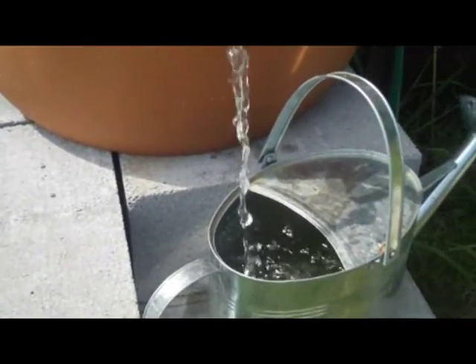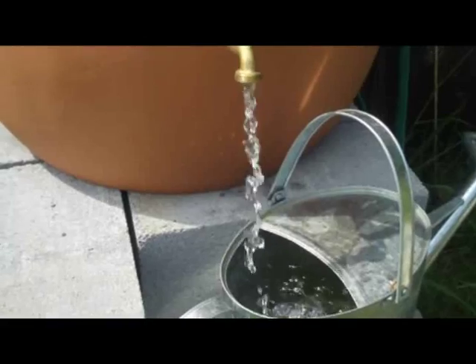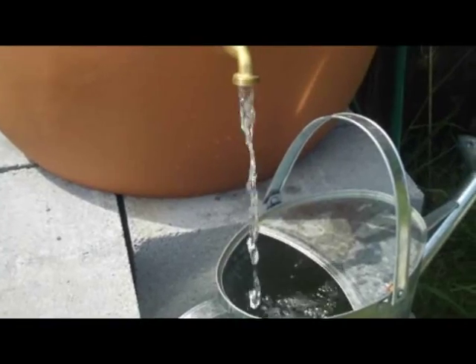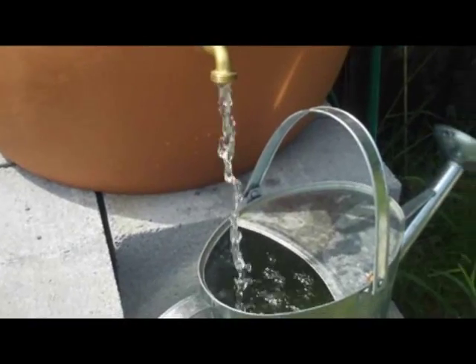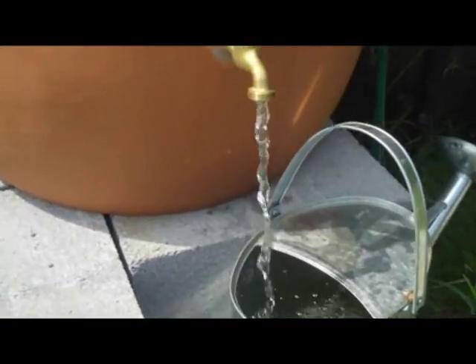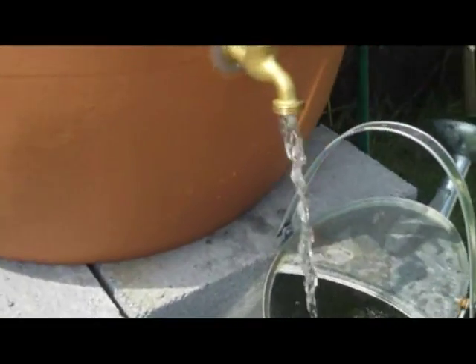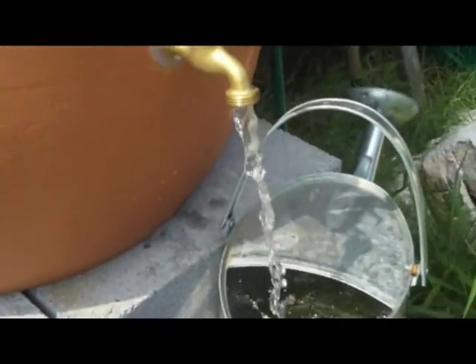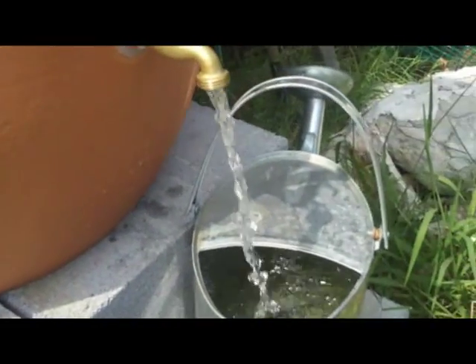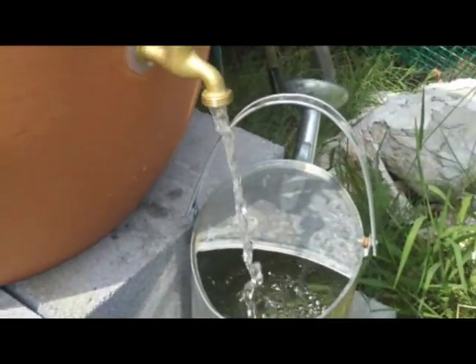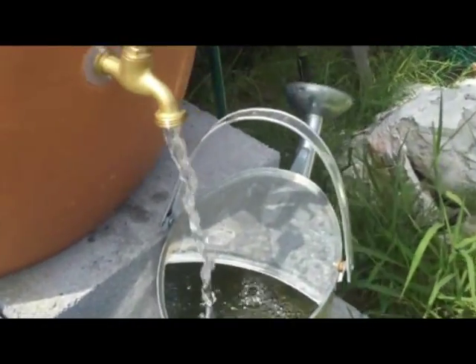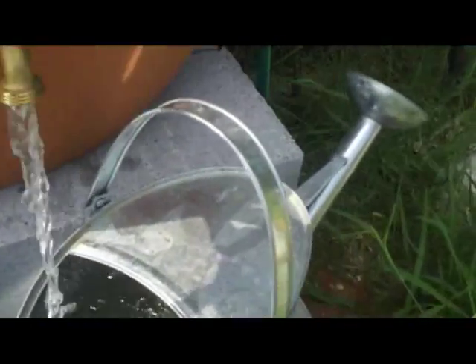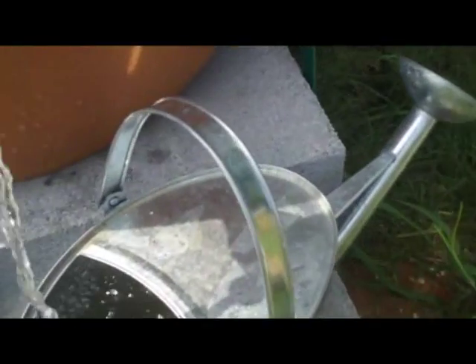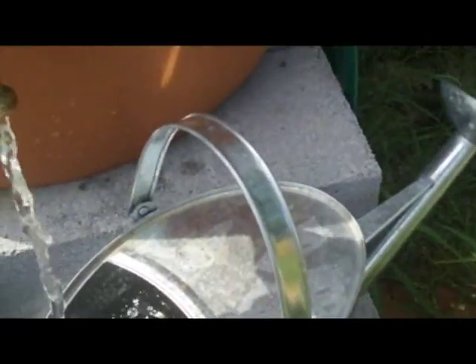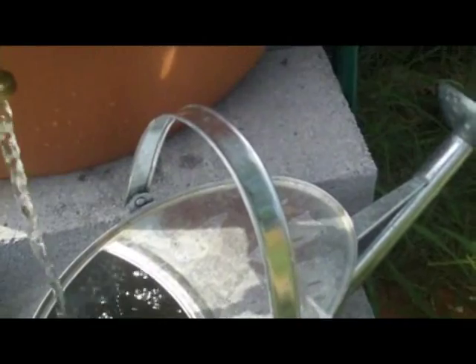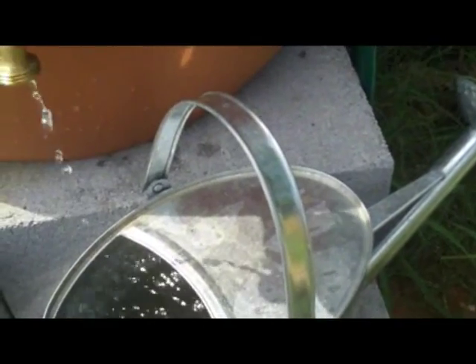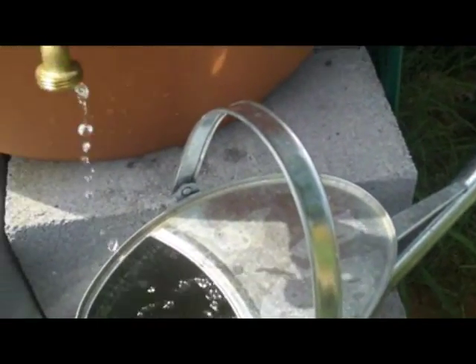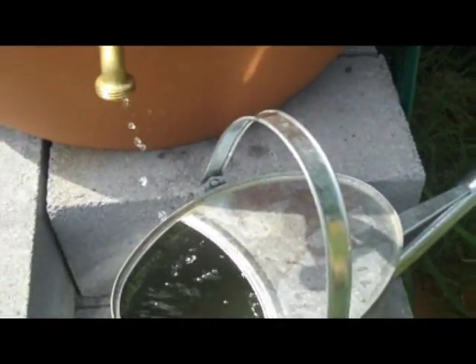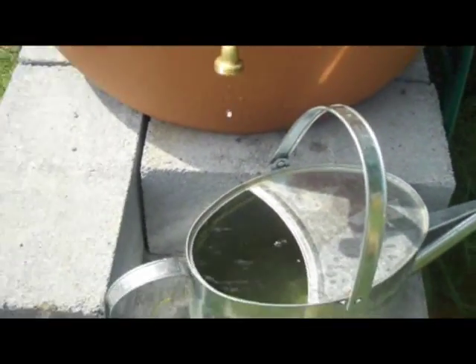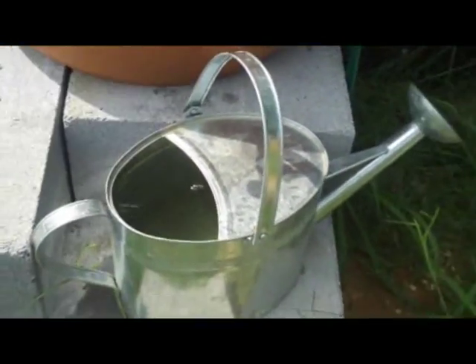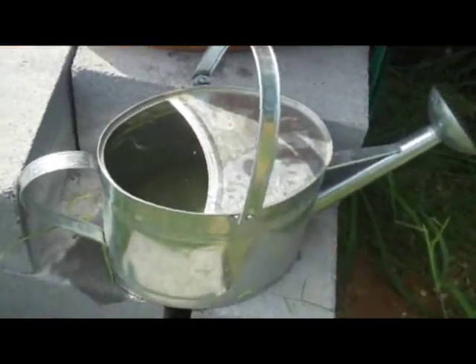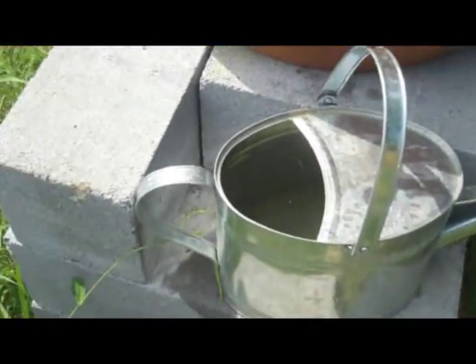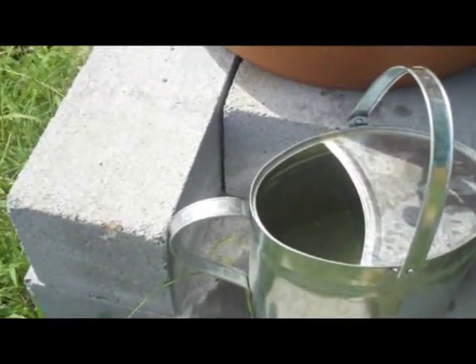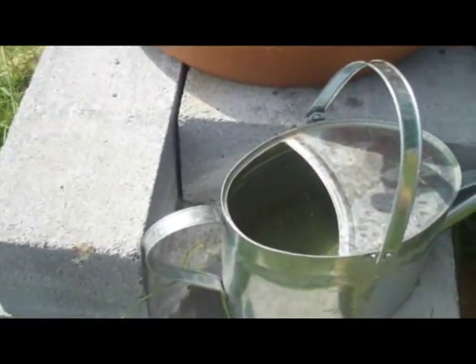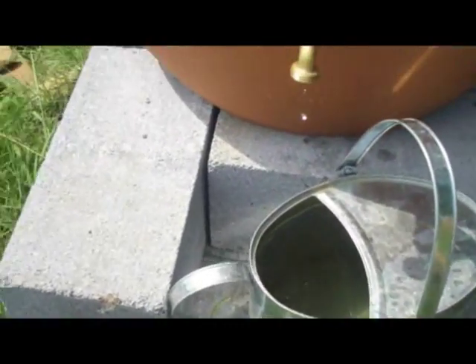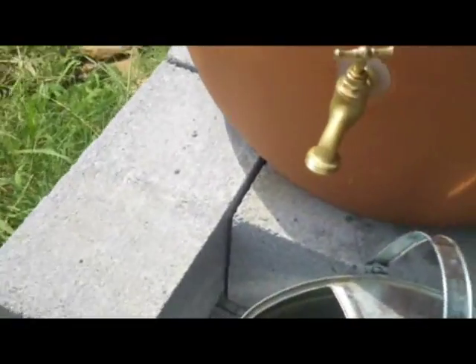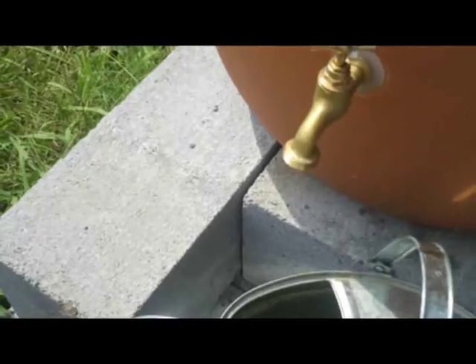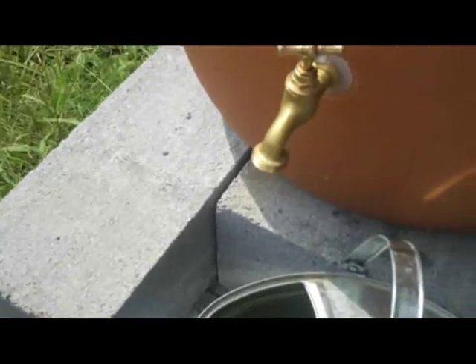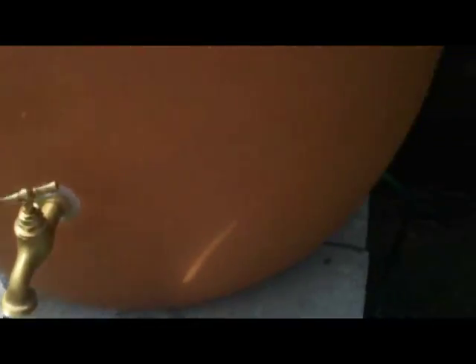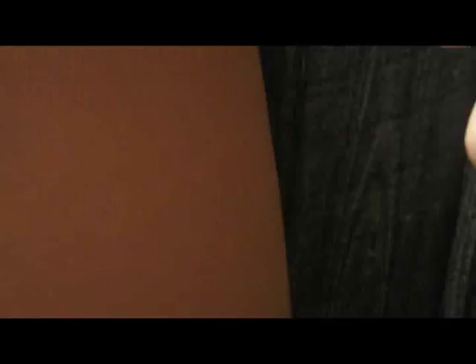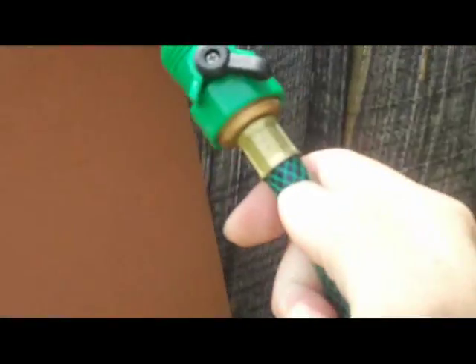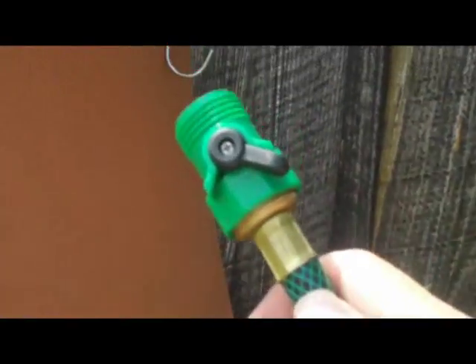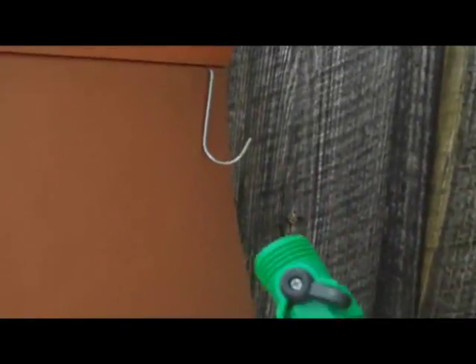You can see I can easily fill a watering can from it. I just want to show you it's pretty much full right now, so you can see the amount of water coming out. It fills pretty fast. I'm going to turn it off because I'm almost full on this watering can. It also has a hose on the side.